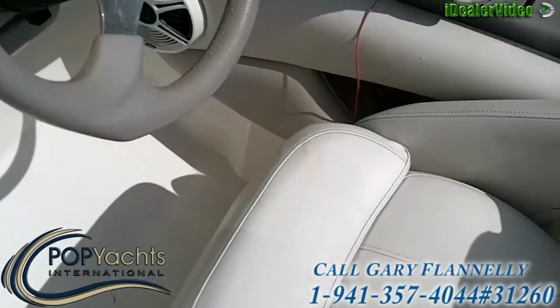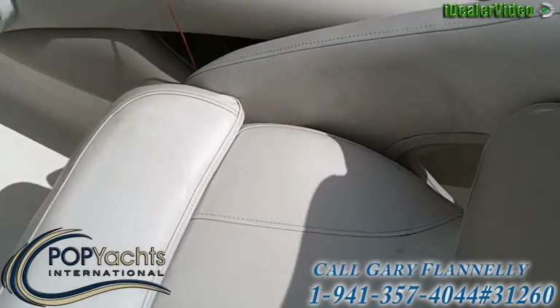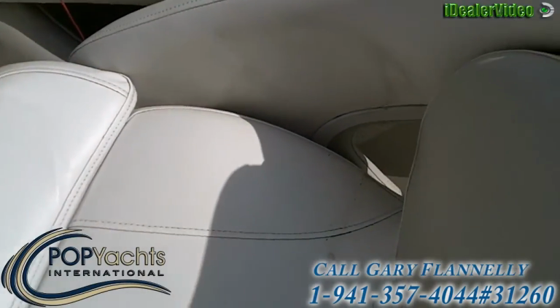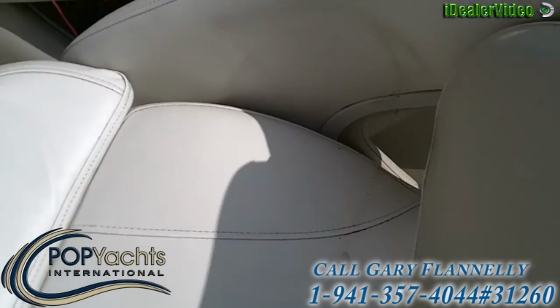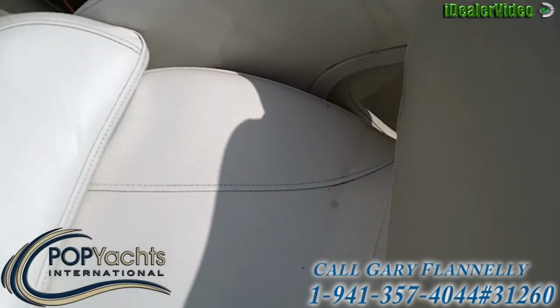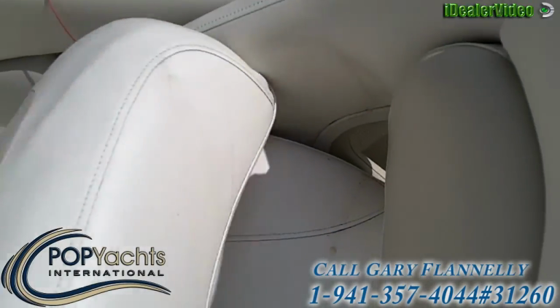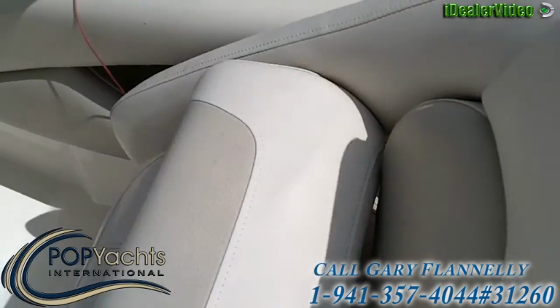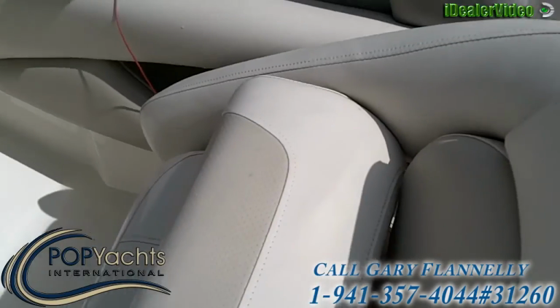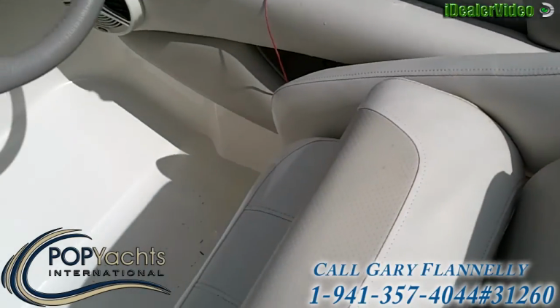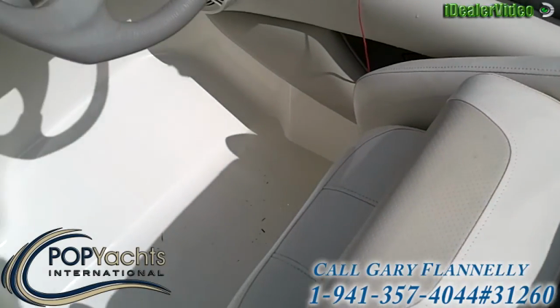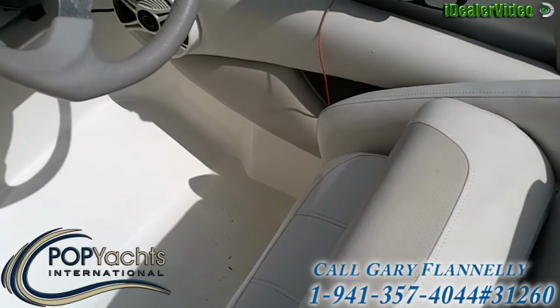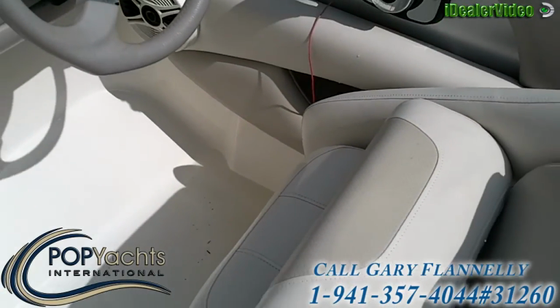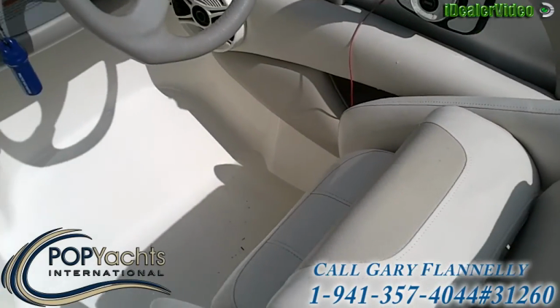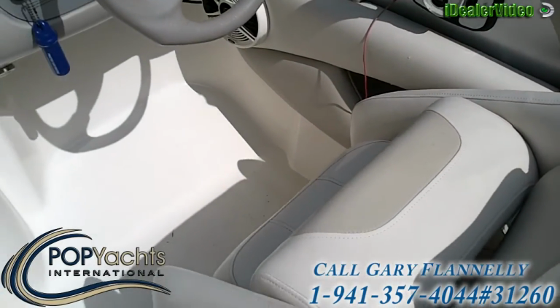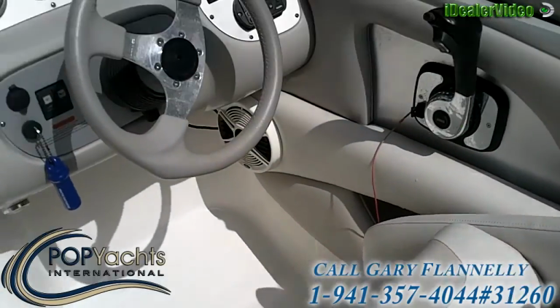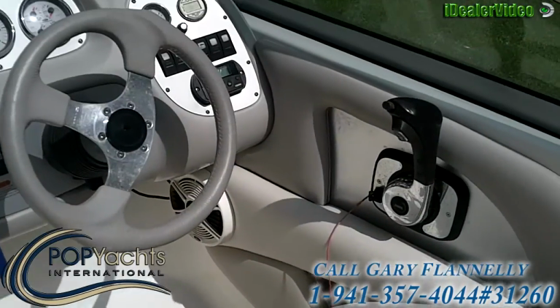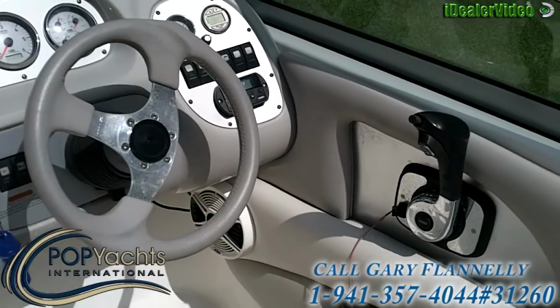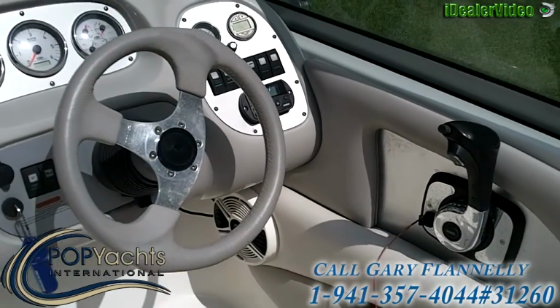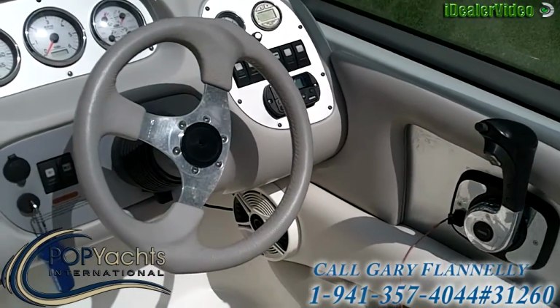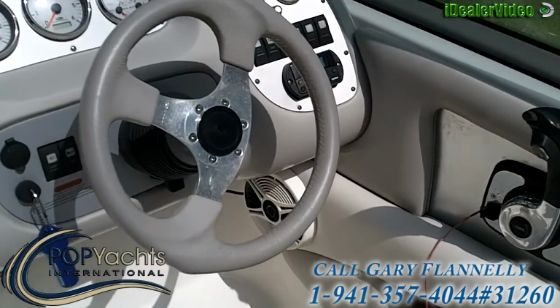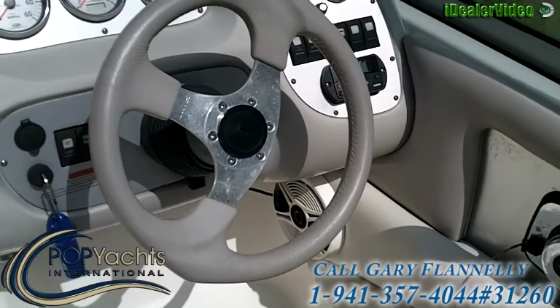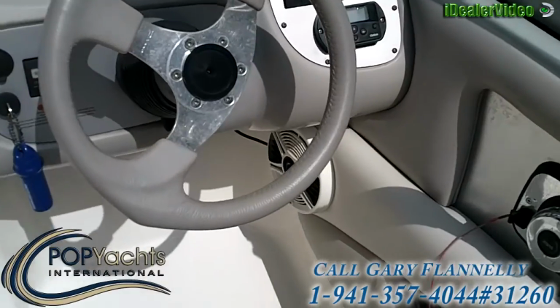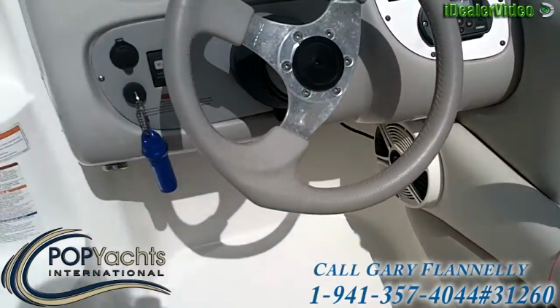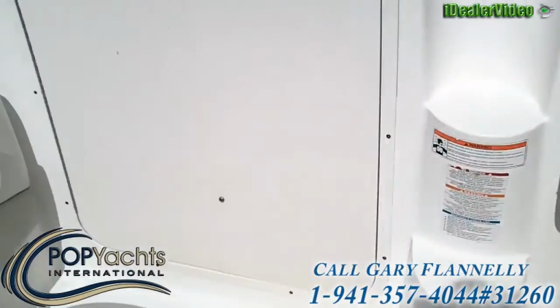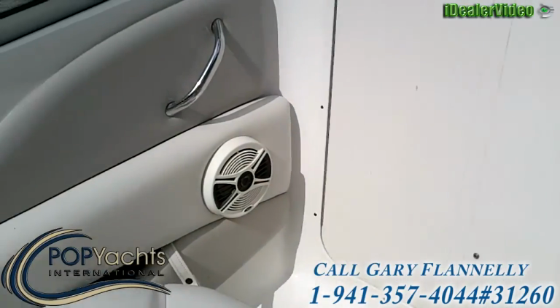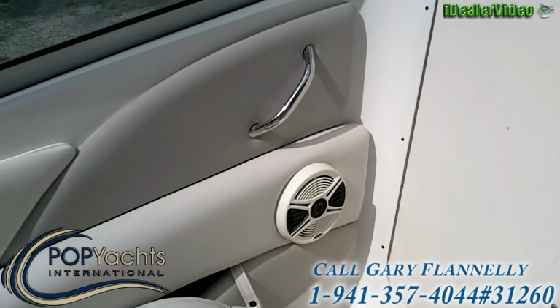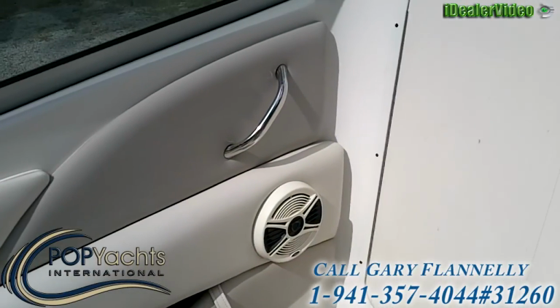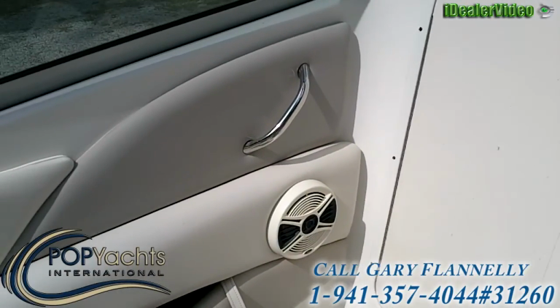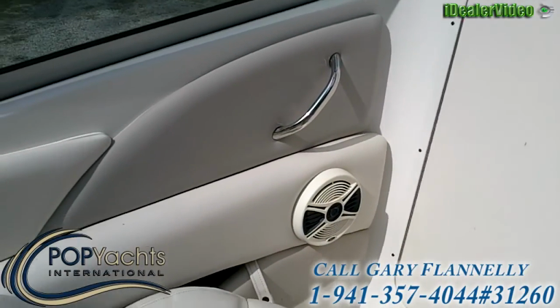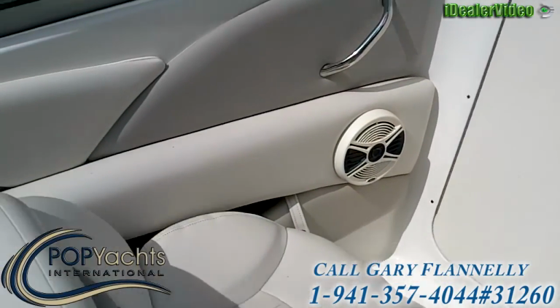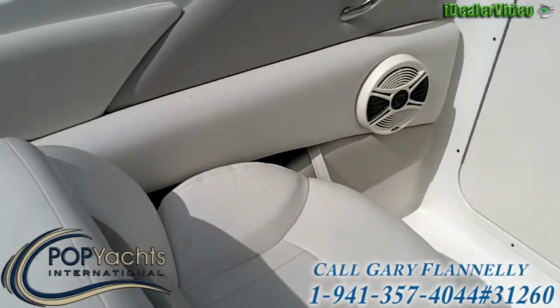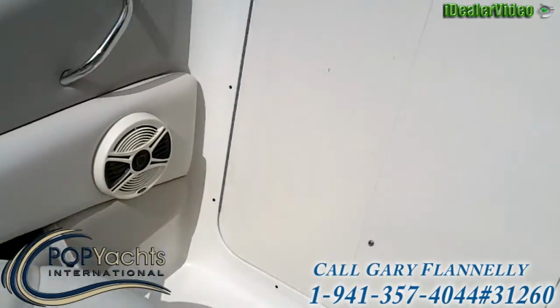We've got some nice bucket seats that fold up out of the way if you want to stand when you run the boat. We've also got speakers mounted underneath the console there, right over here on the port side, on the passenger side.